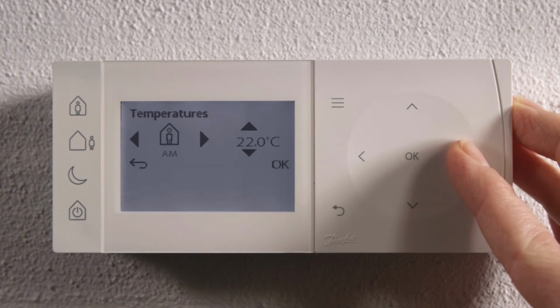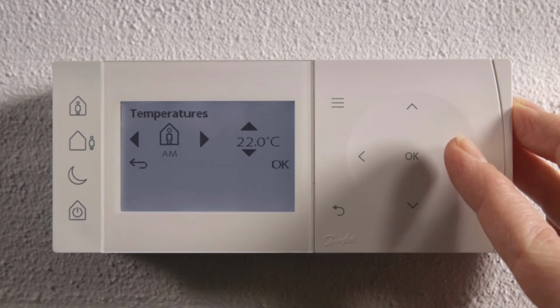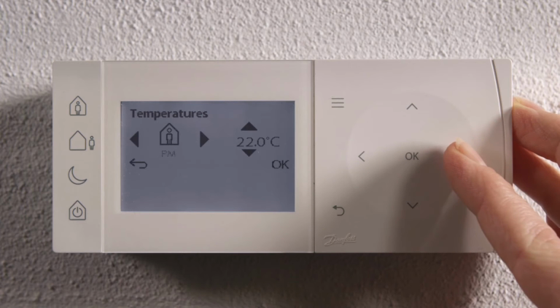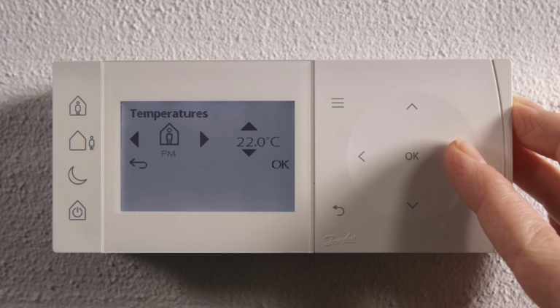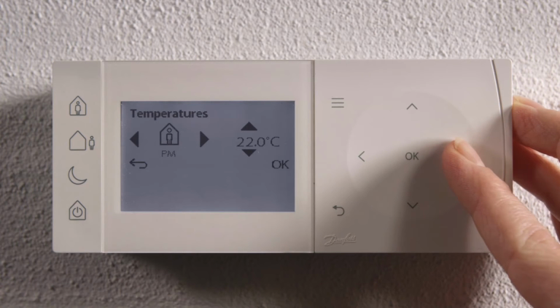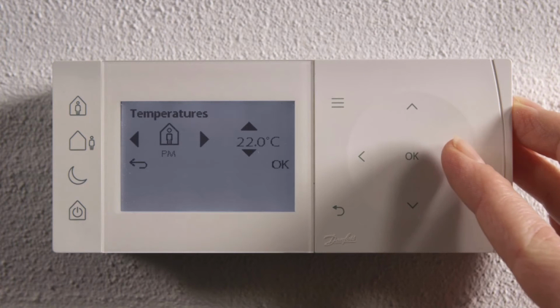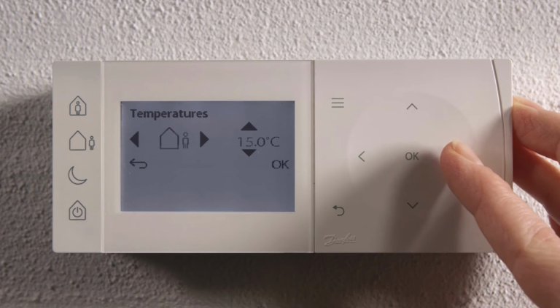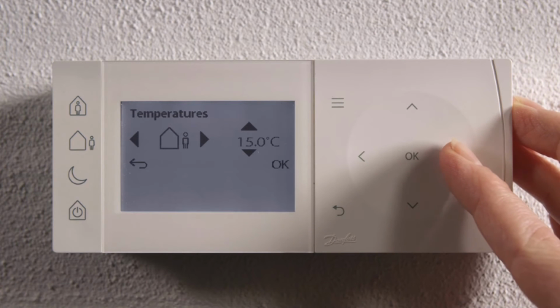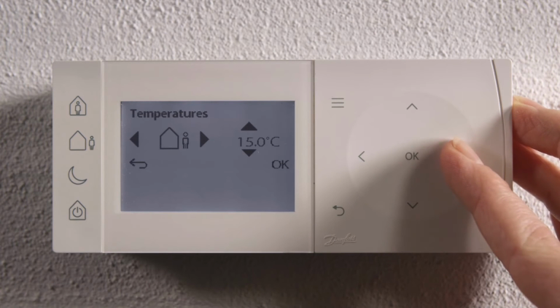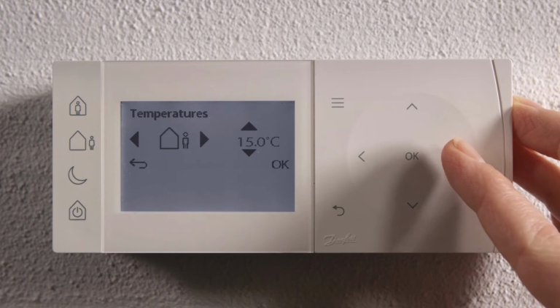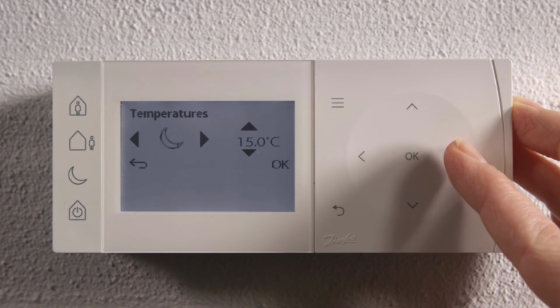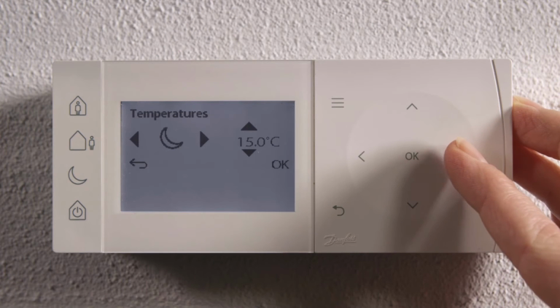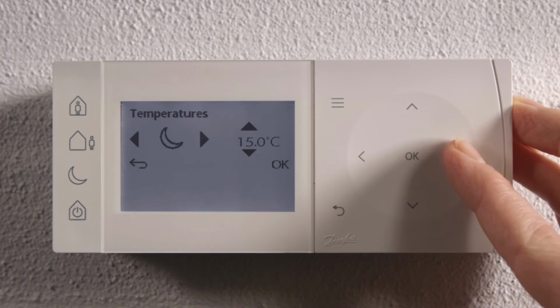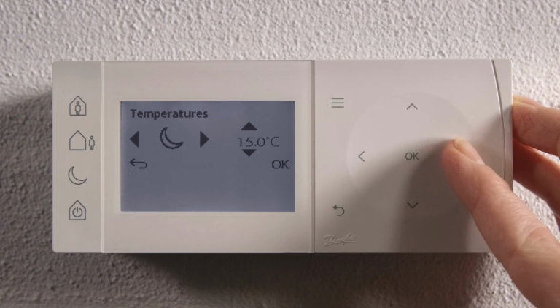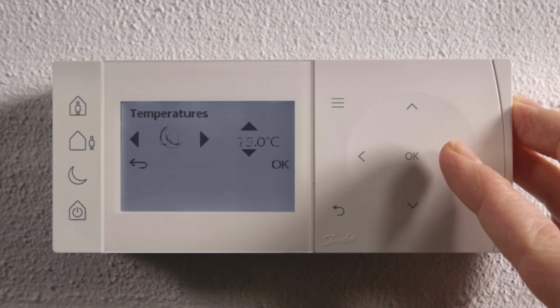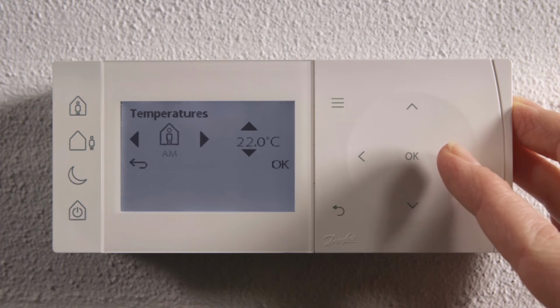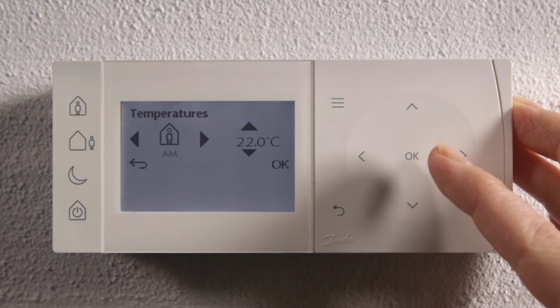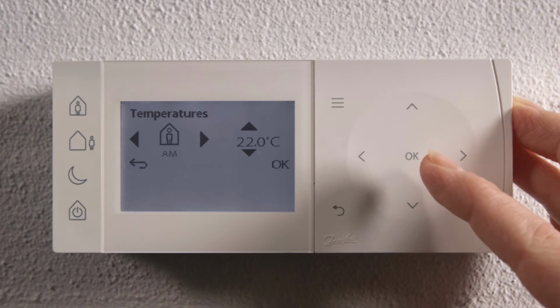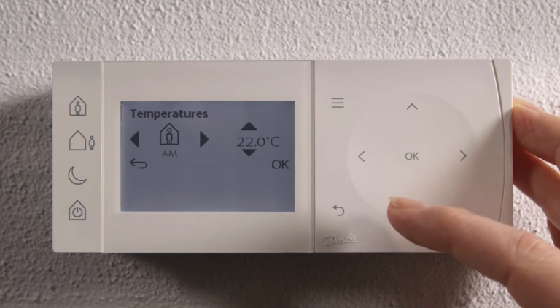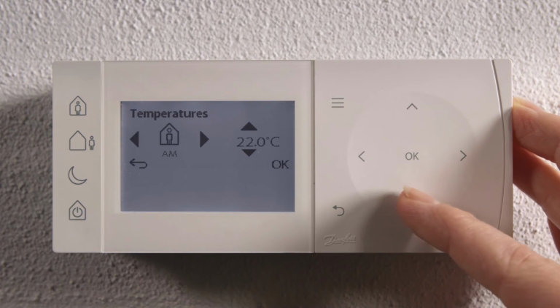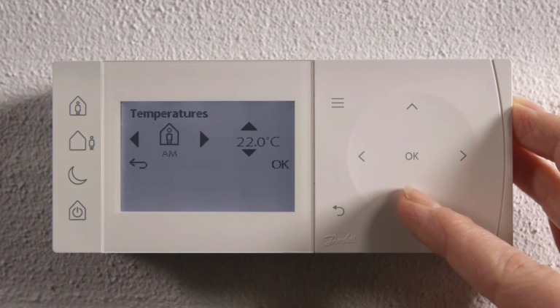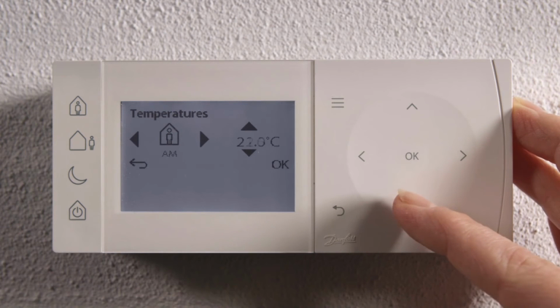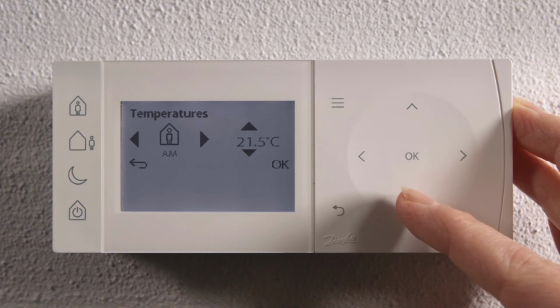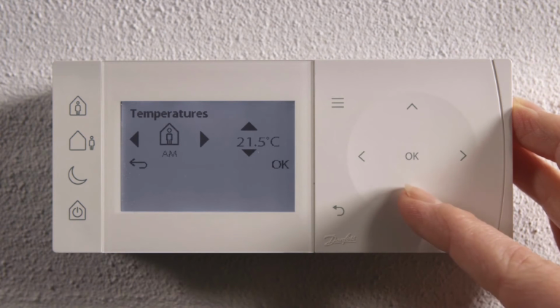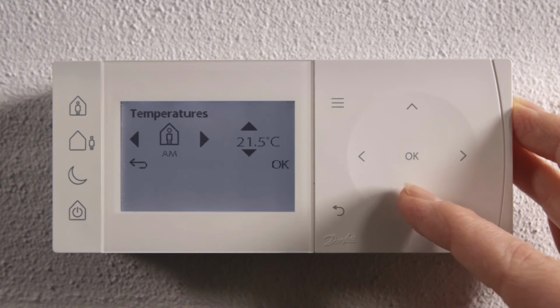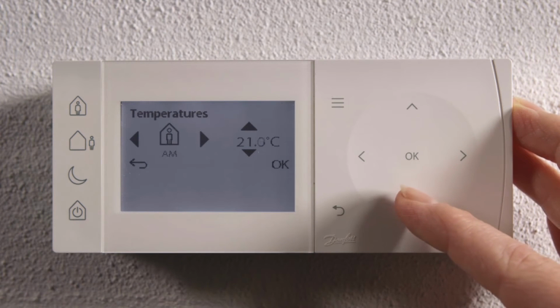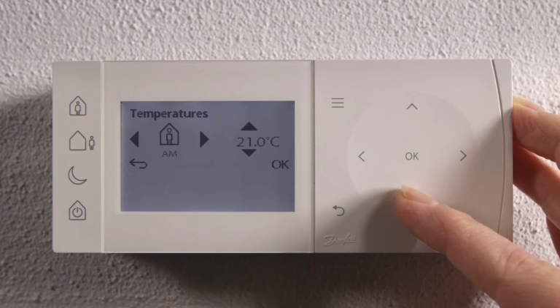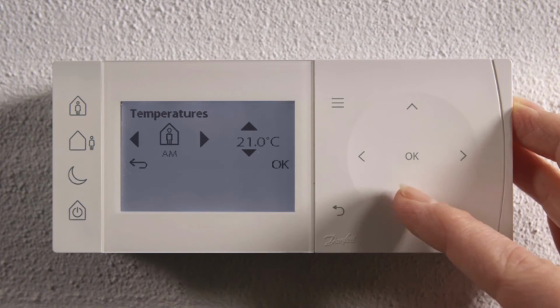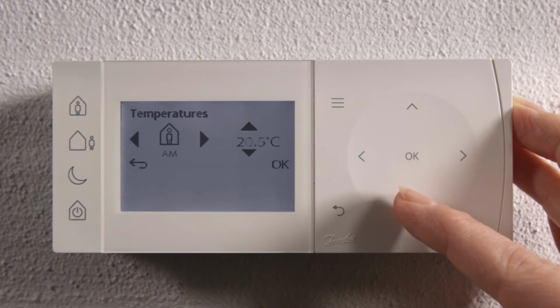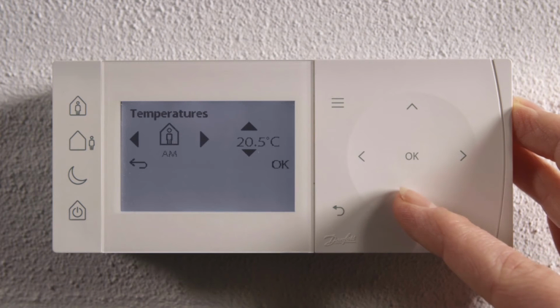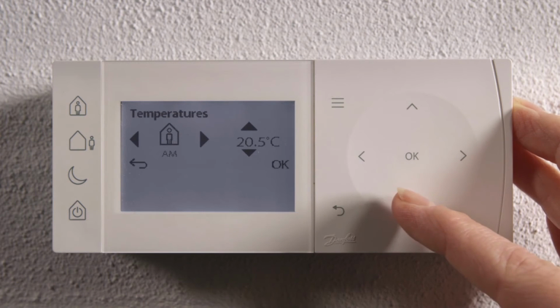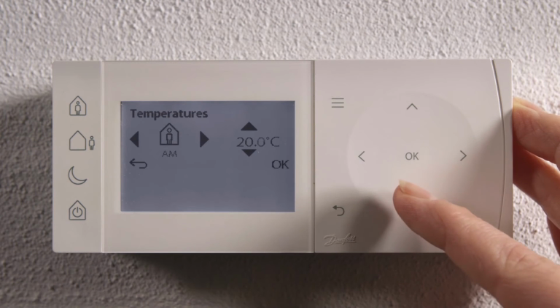Scroll left or right to the comfort mode you want to change. Then scroll up or down to change the temperature. When you have reached your new temperature, press OK.